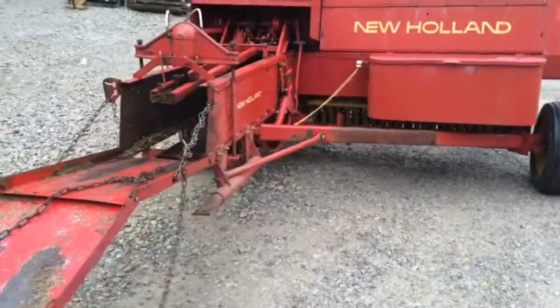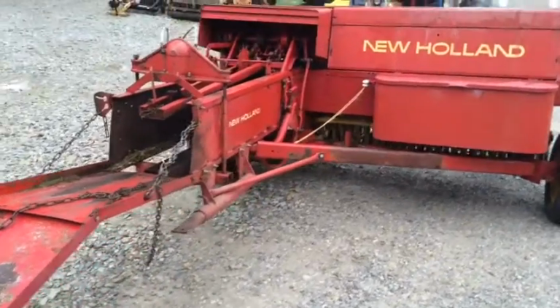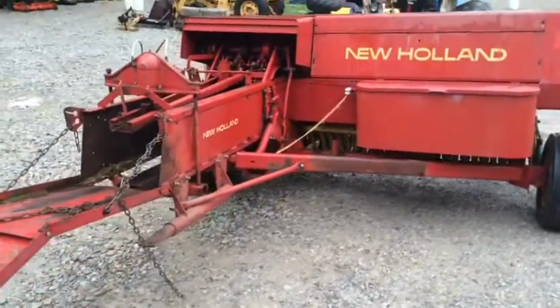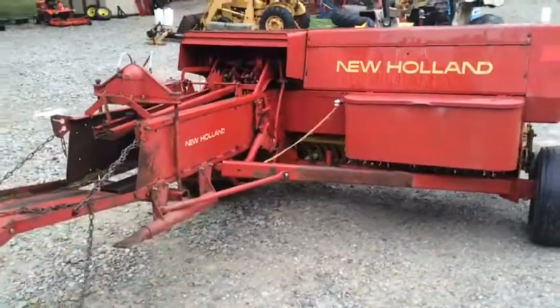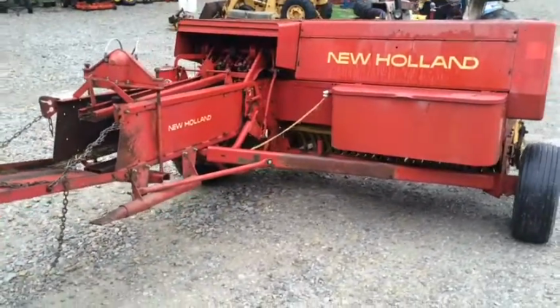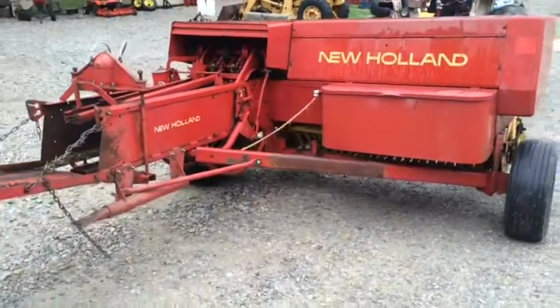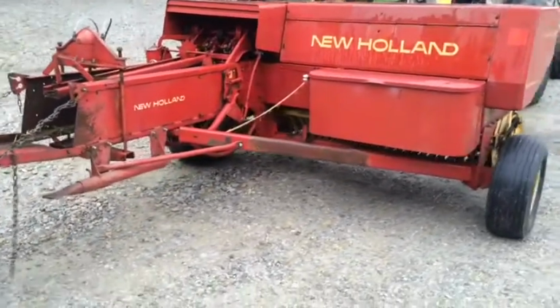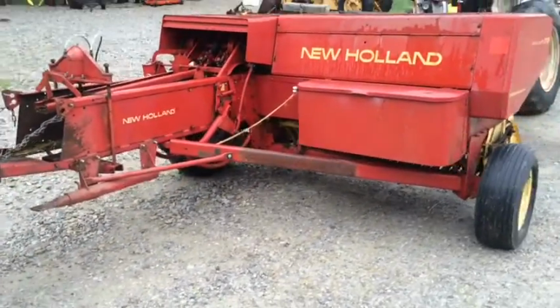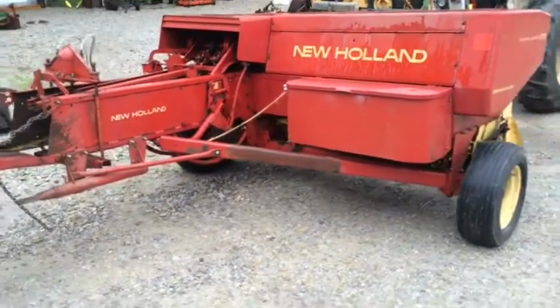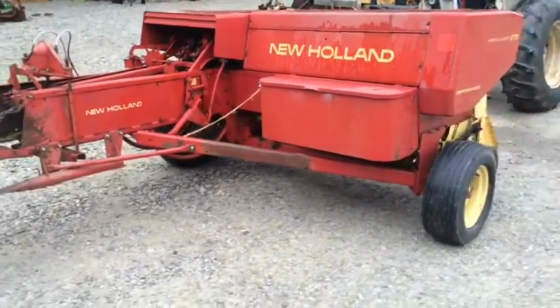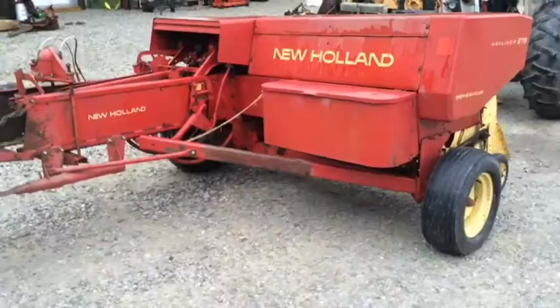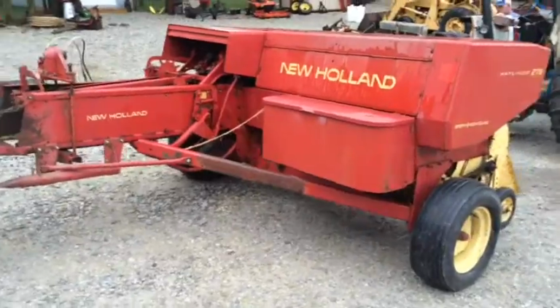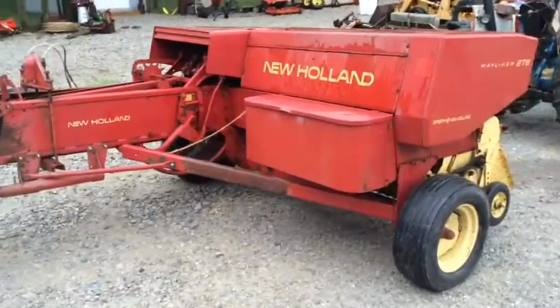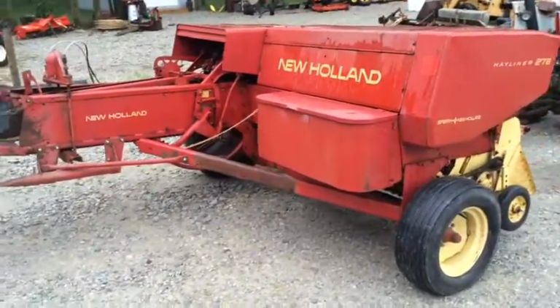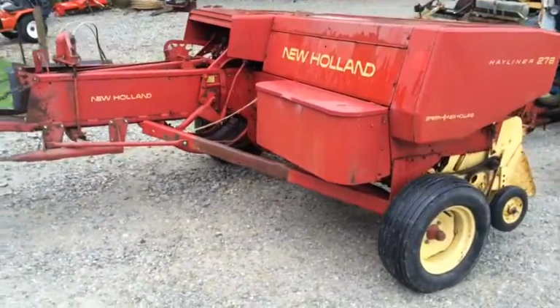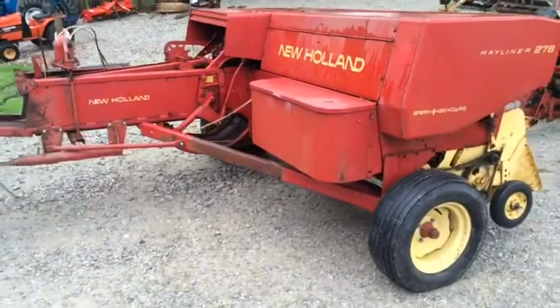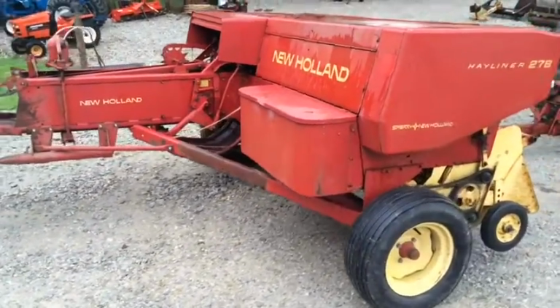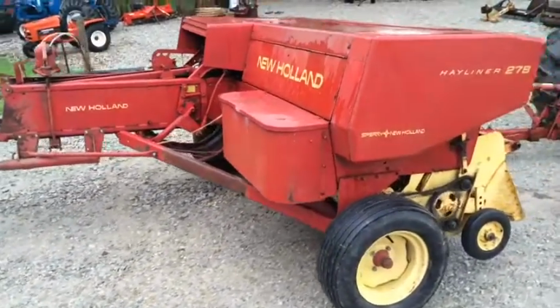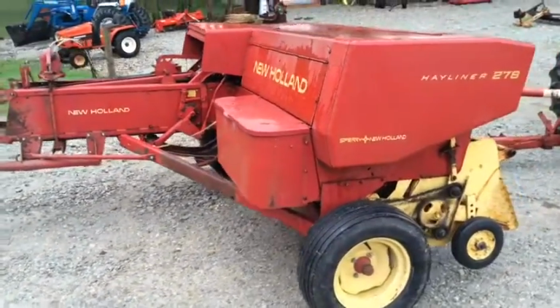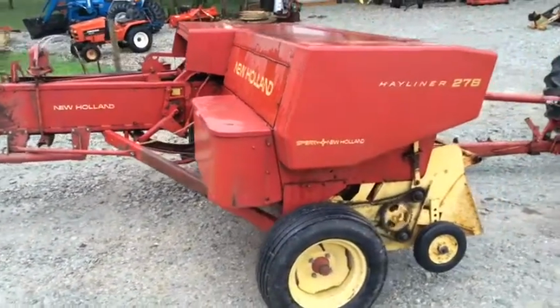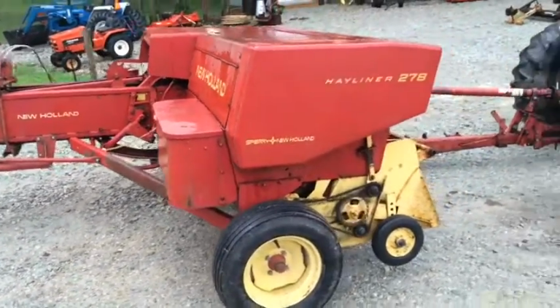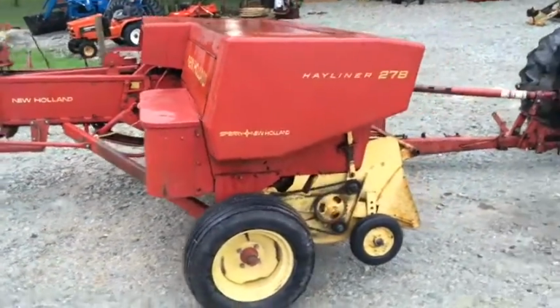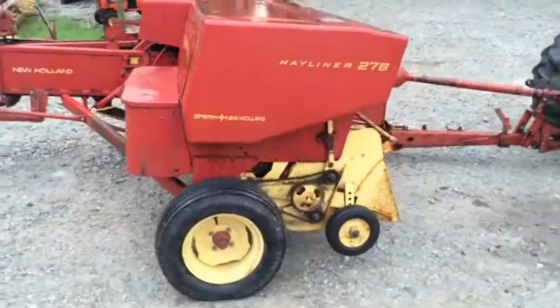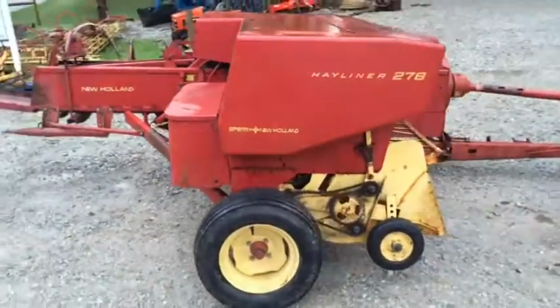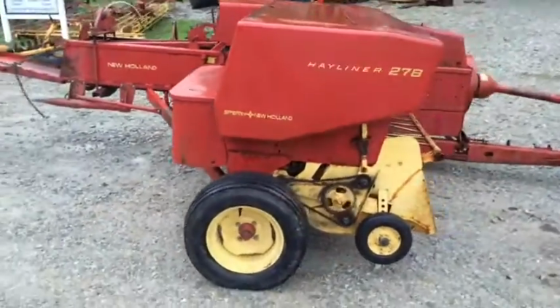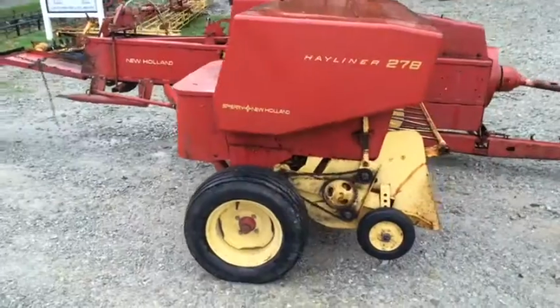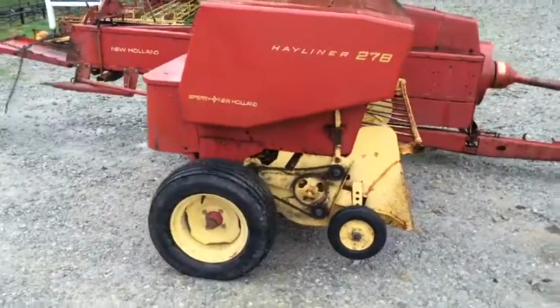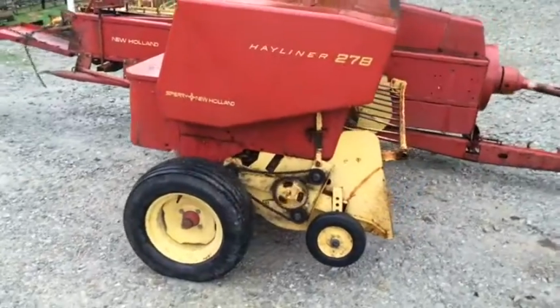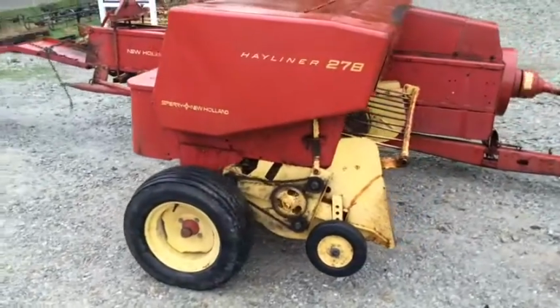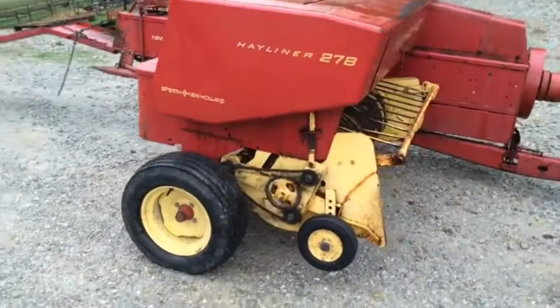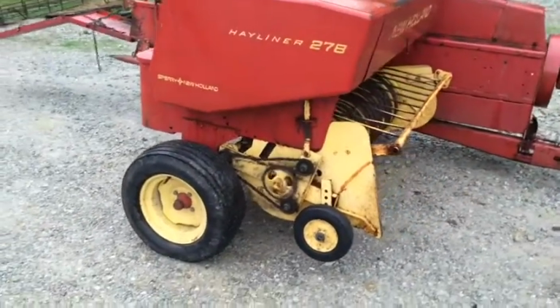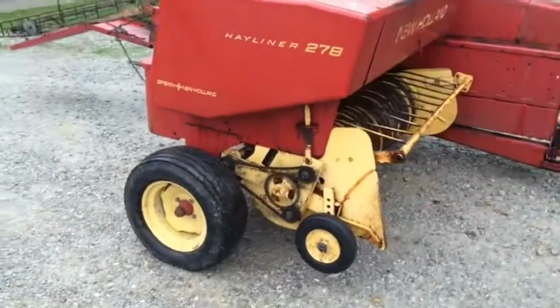This baler — we've had it in the shop and adjusted the knotters and the timing. Did have to put a couple of knife arms on the knotter system. We will tie a couple of knots with it here in just a minute.